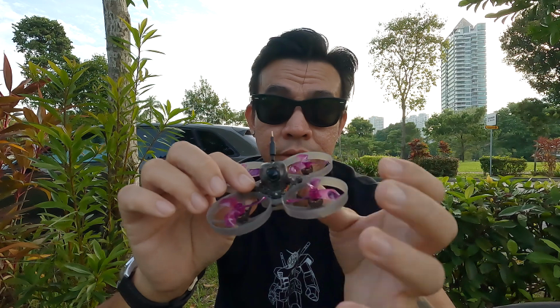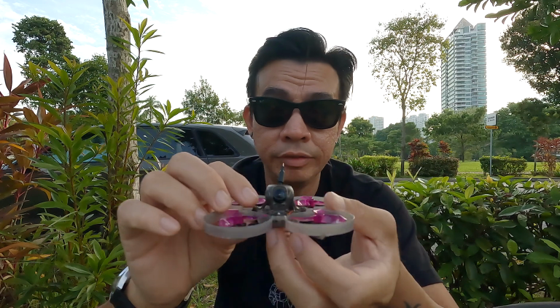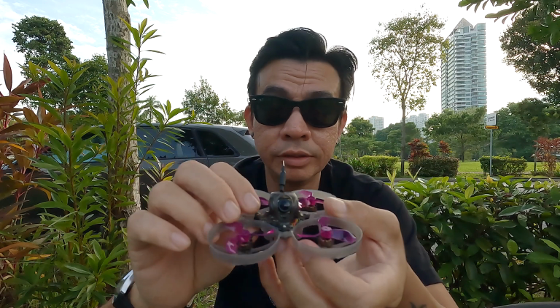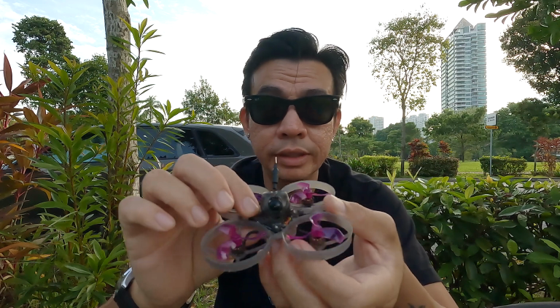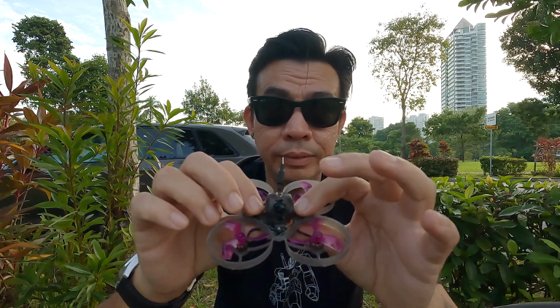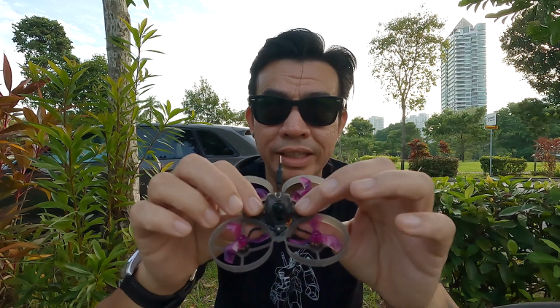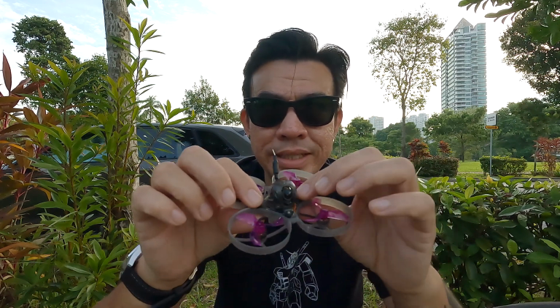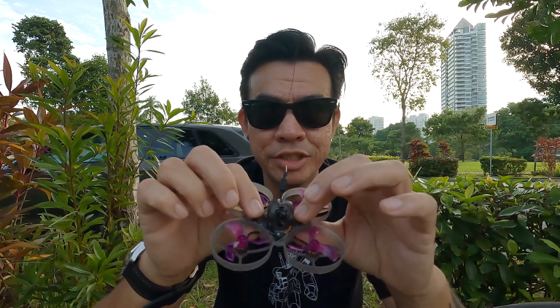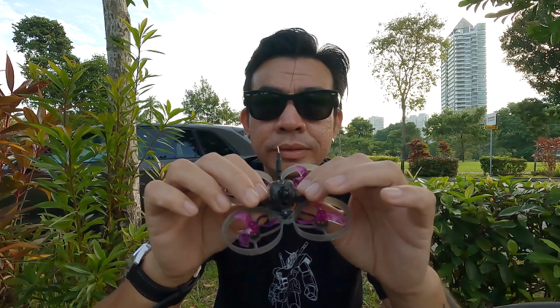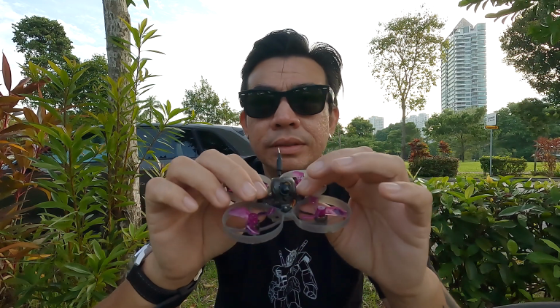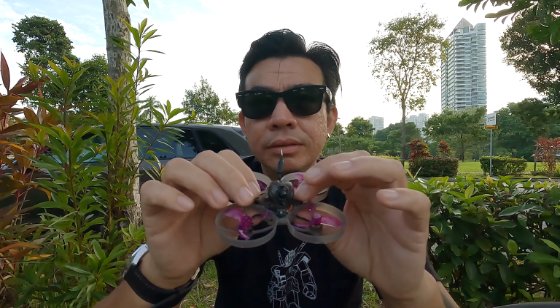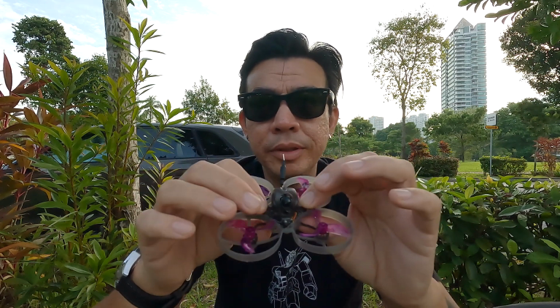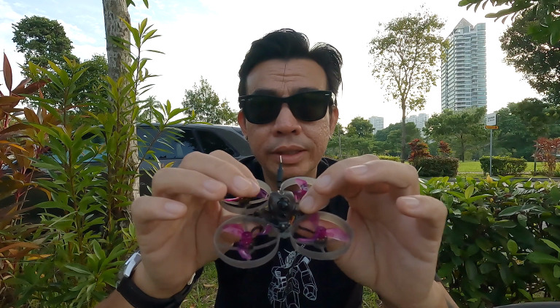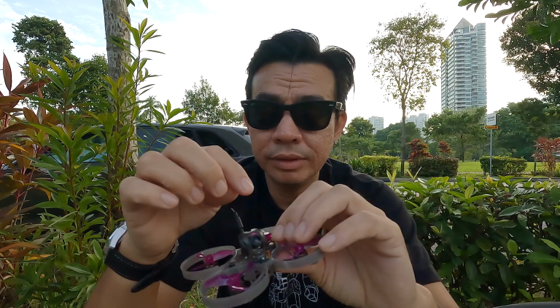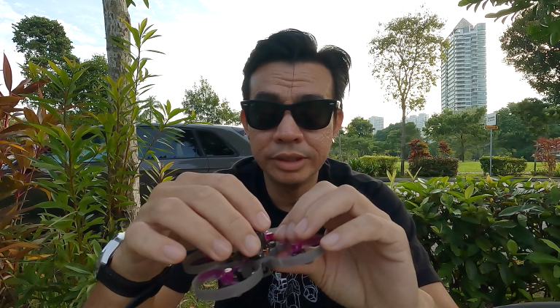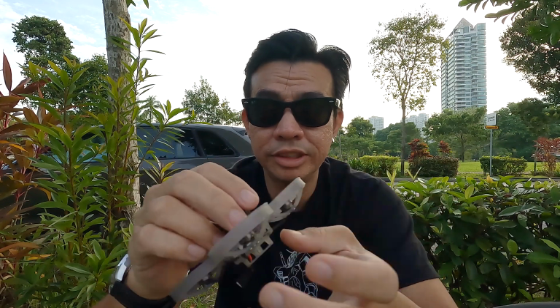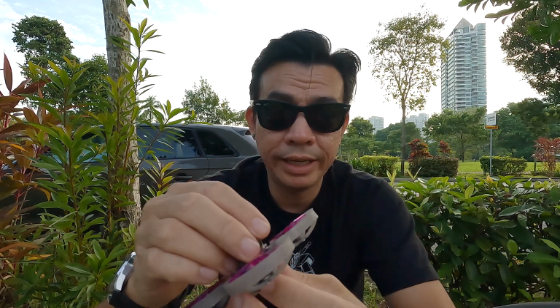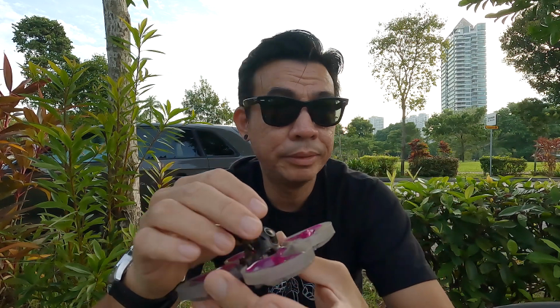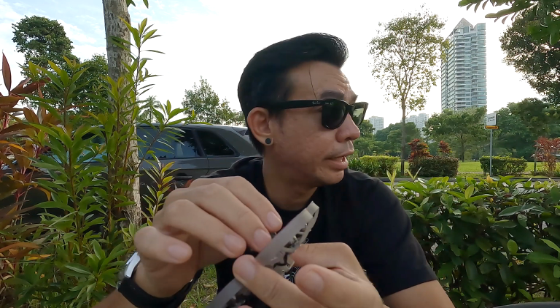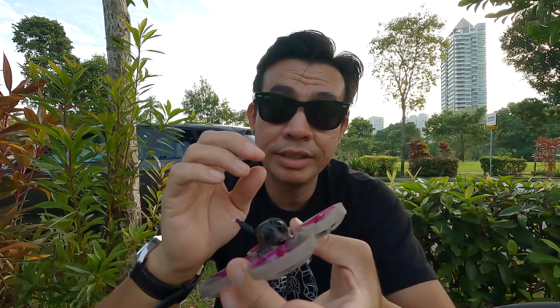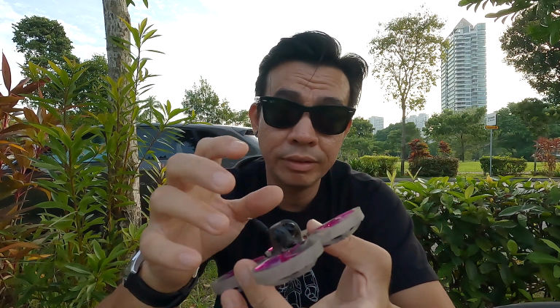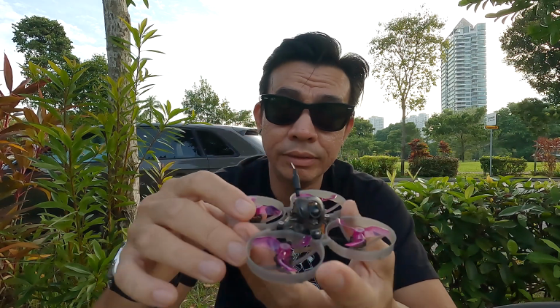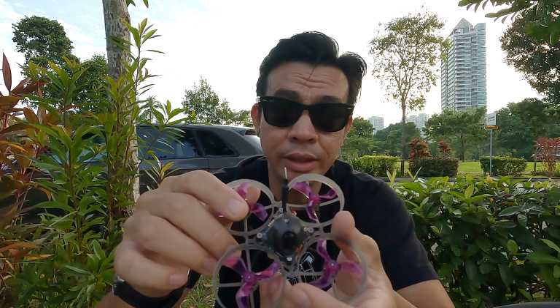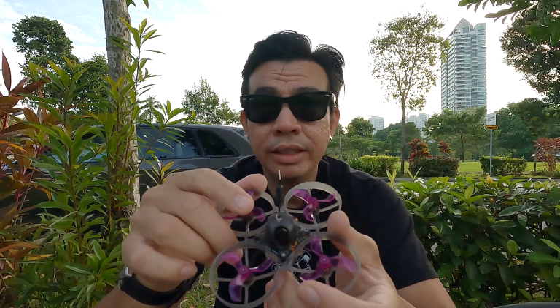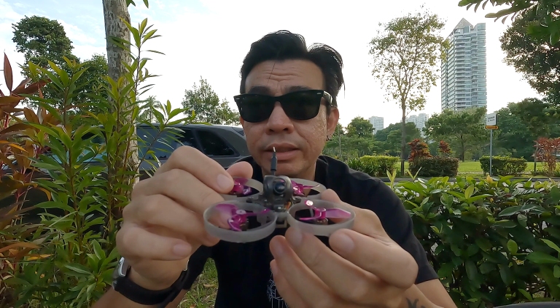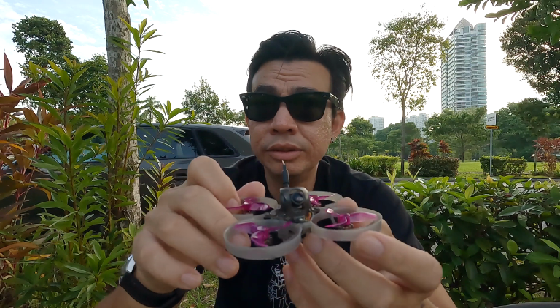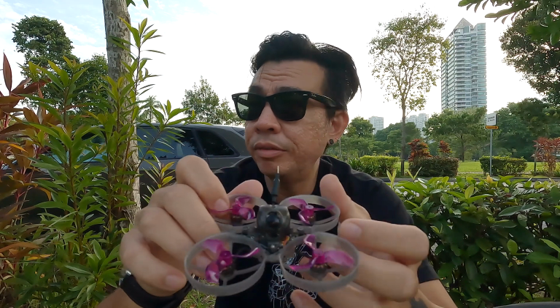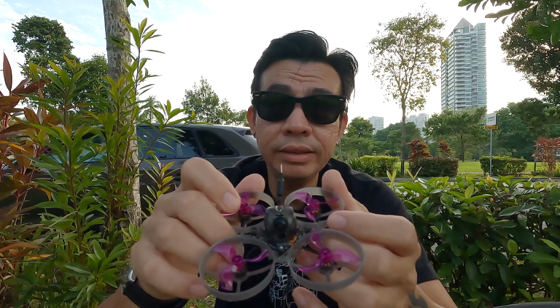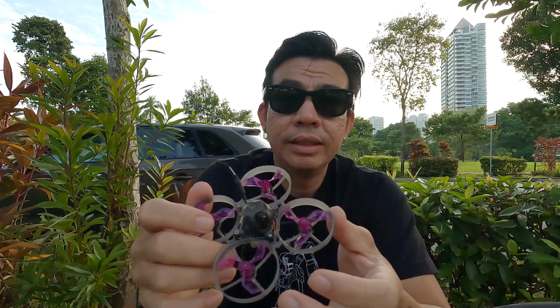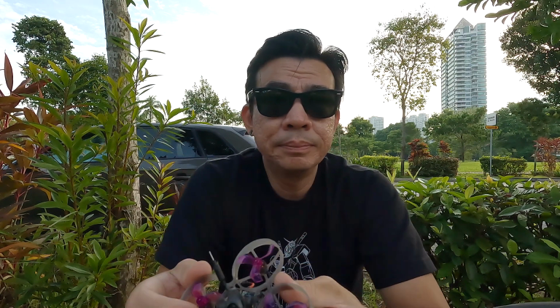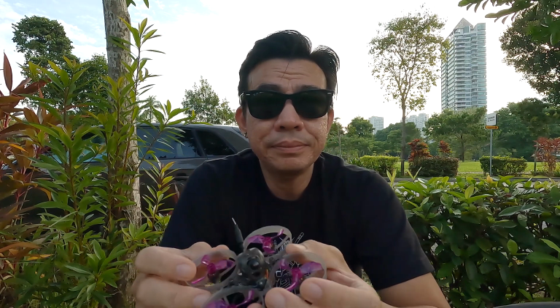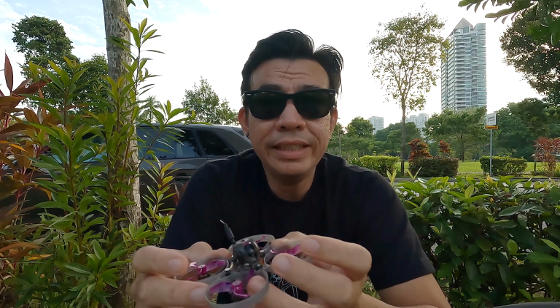Do note that sometimes if you screw the canopy on too tight onto the flight controller, that will kind of mess up the gyro. So you do want to check that and make sure everything is alright — and you should be fine.